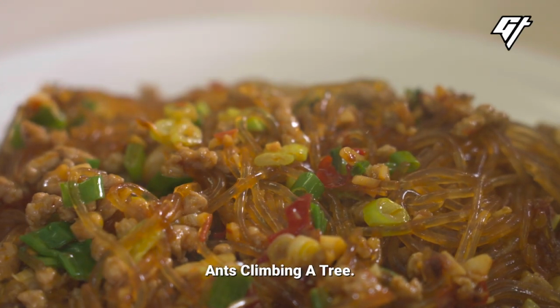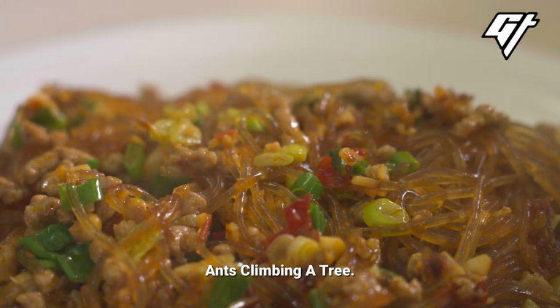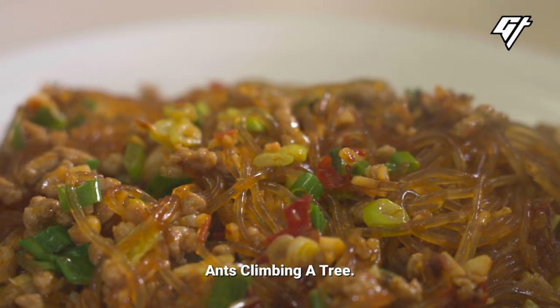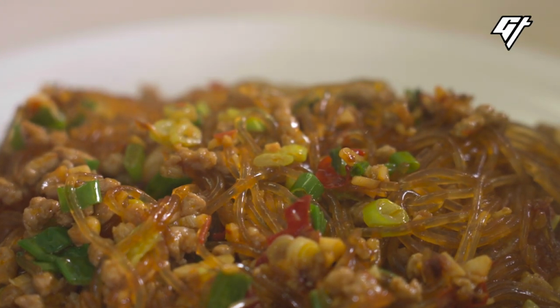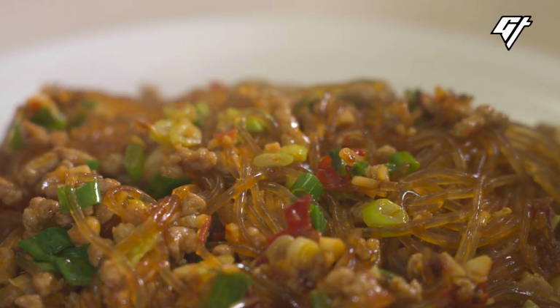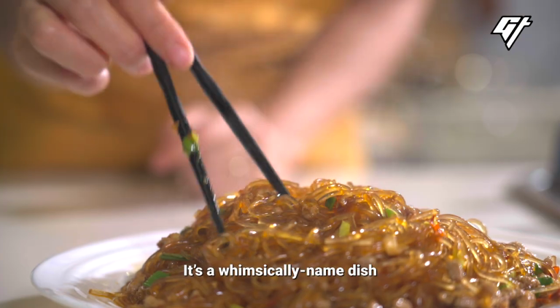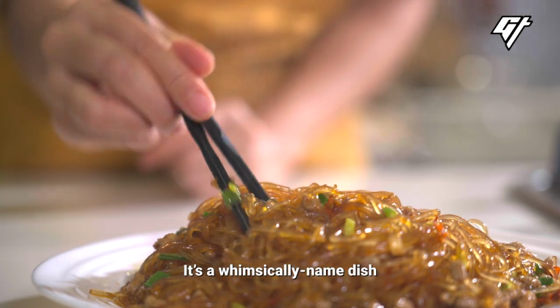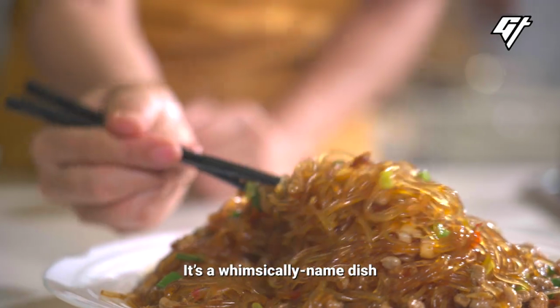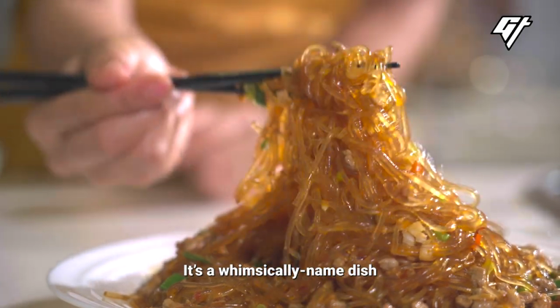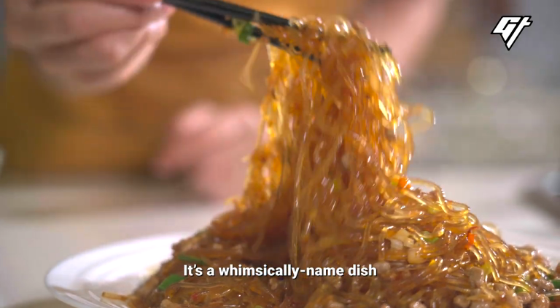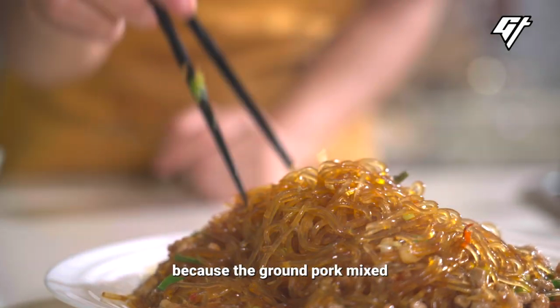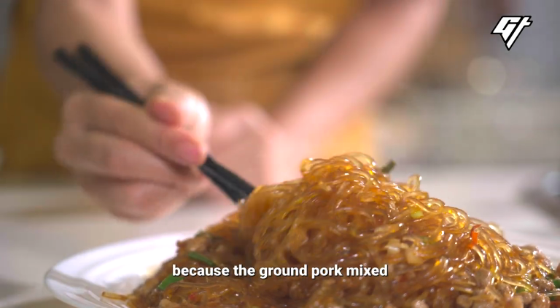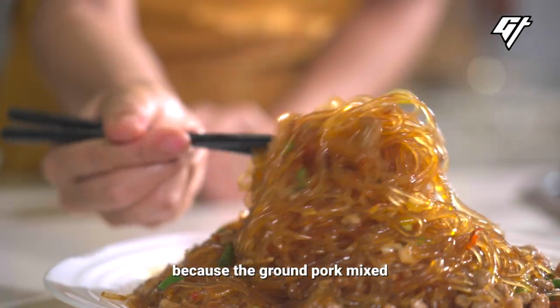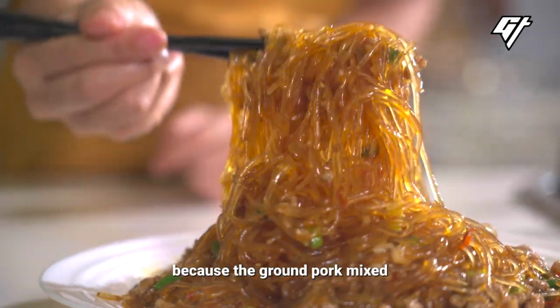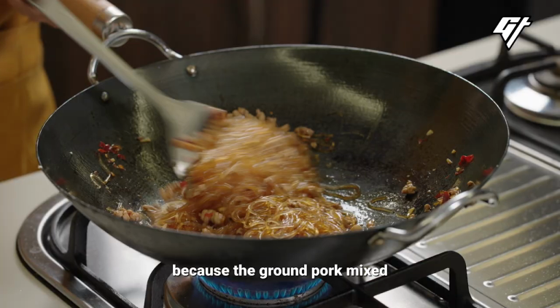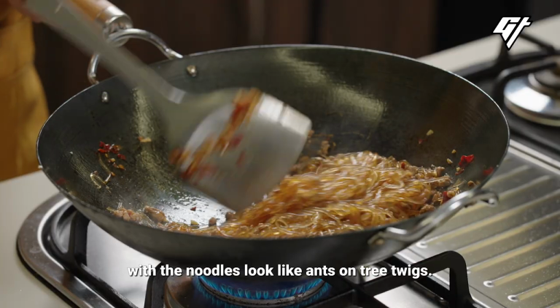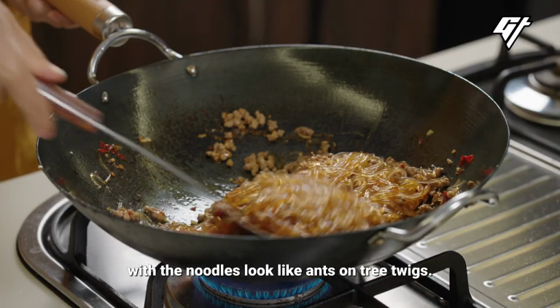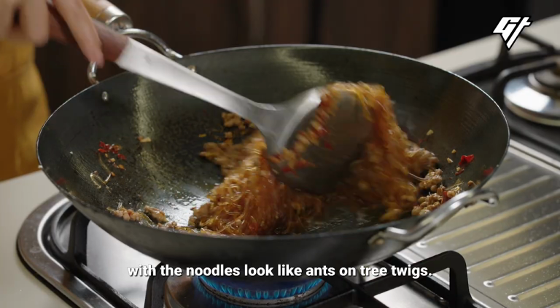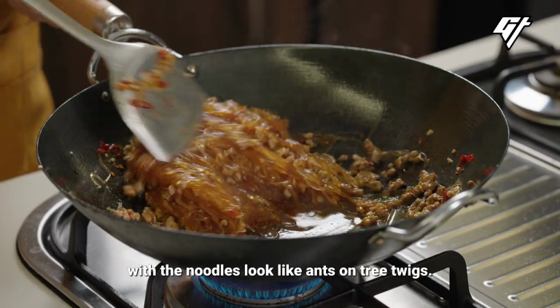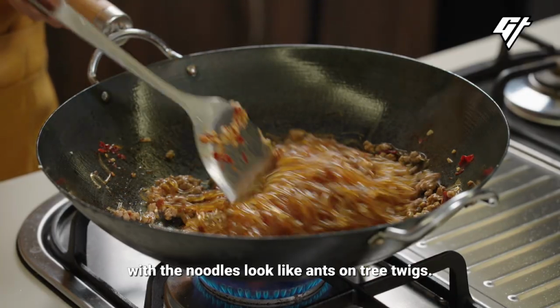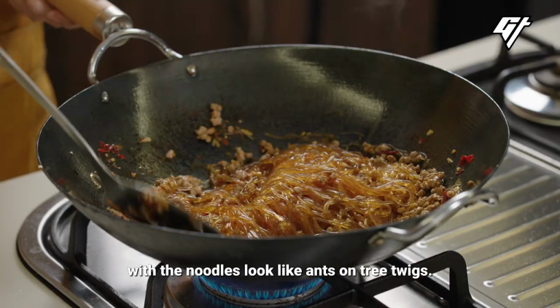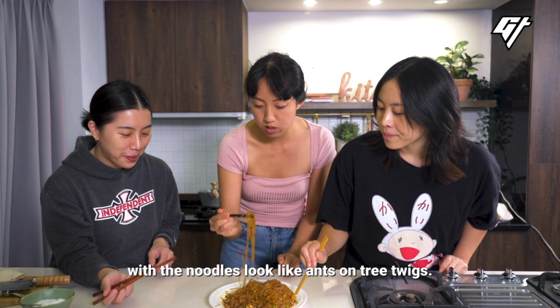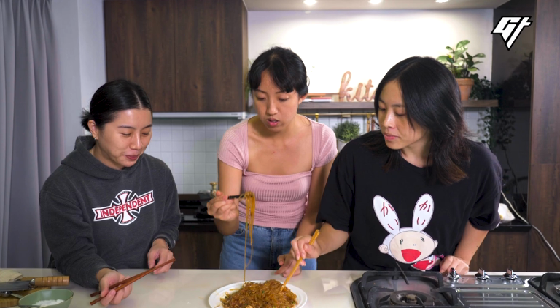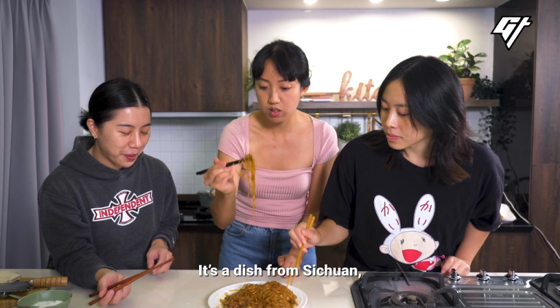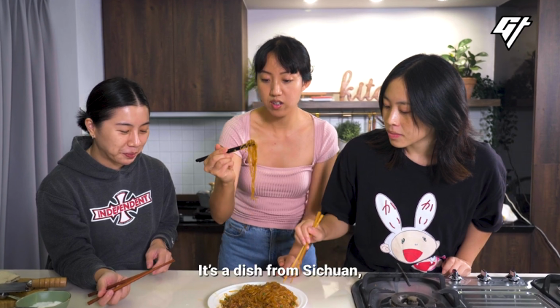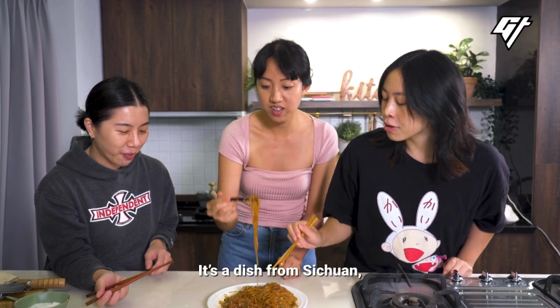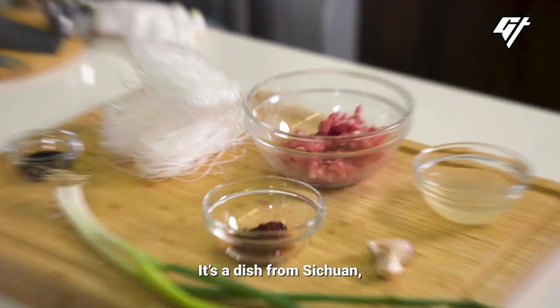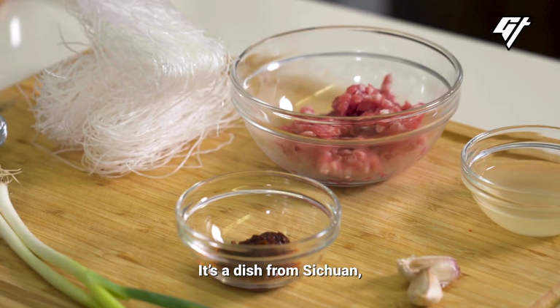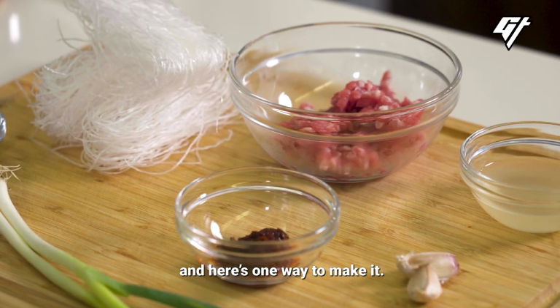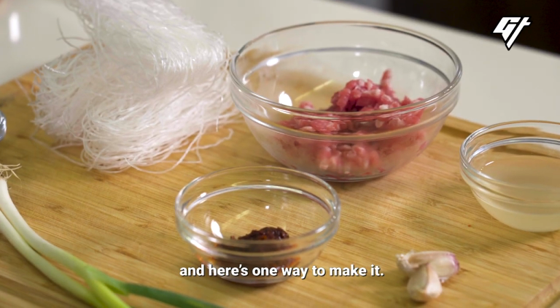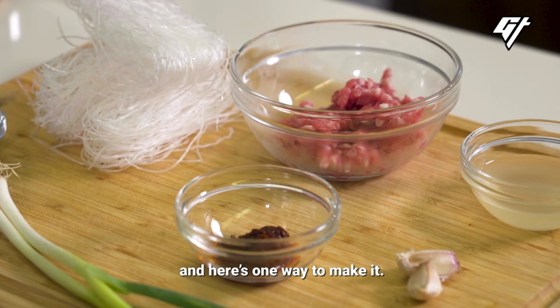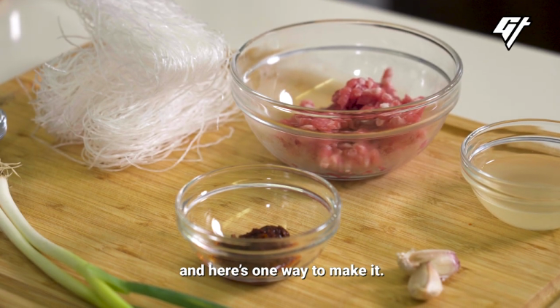Ants climbing a tree. It's a whimsically named dish because the ground pork mixed with the noodles looks like ants on tree twigs. It's a dish from Sichuan, and here's one way to make it.